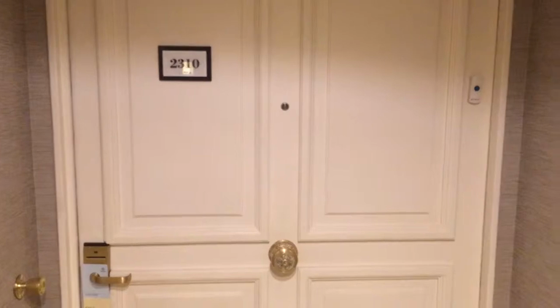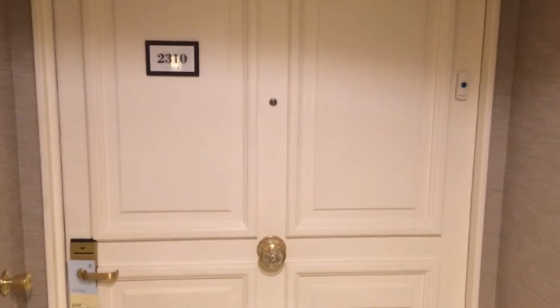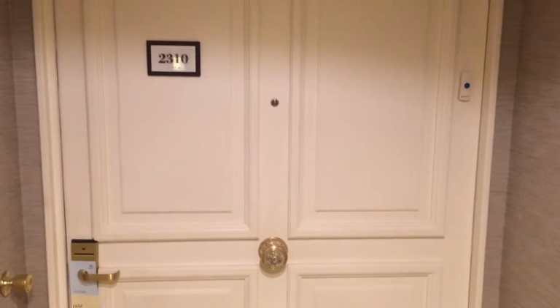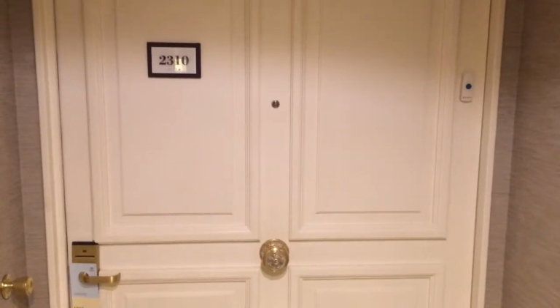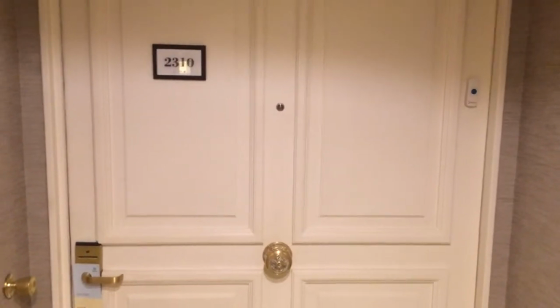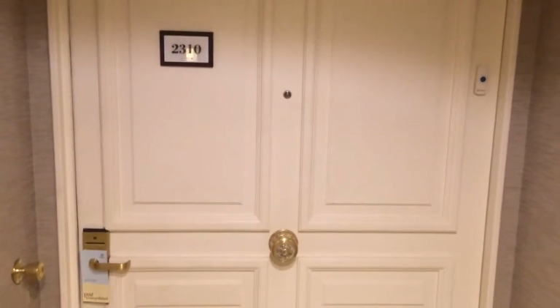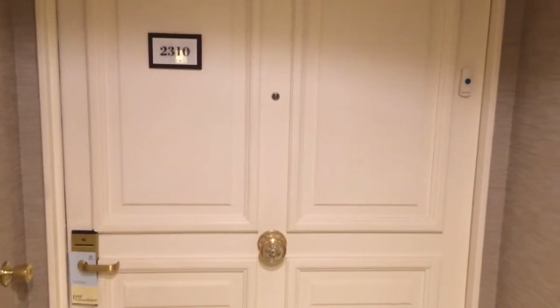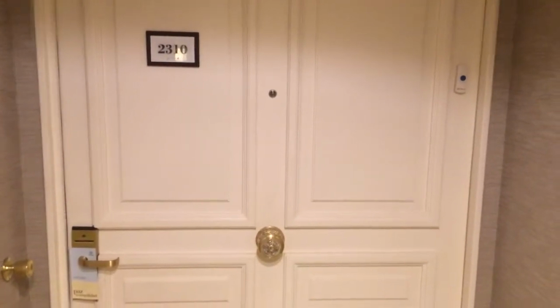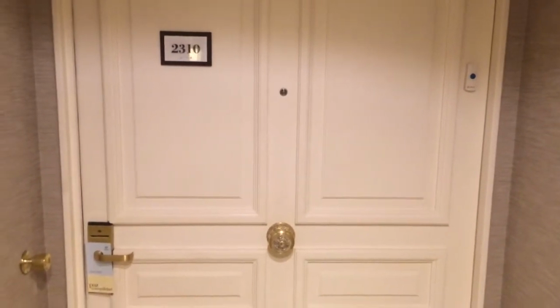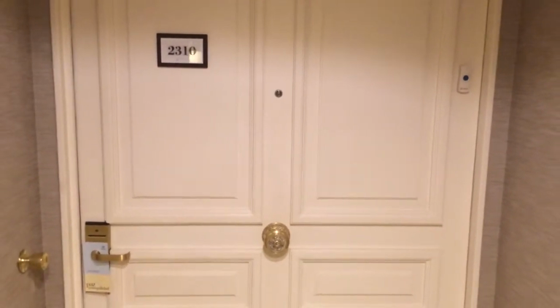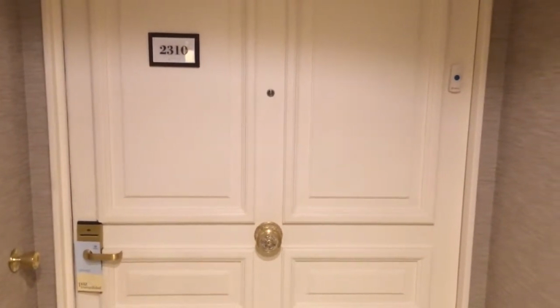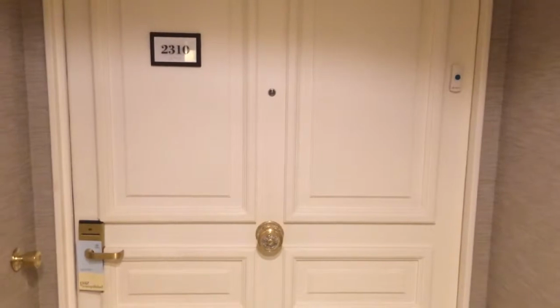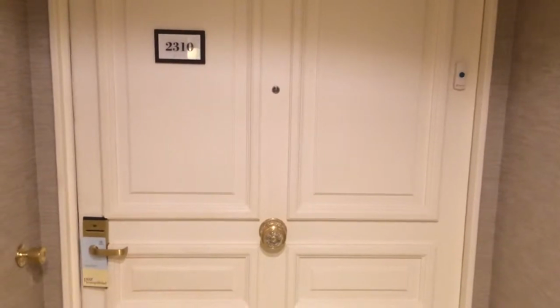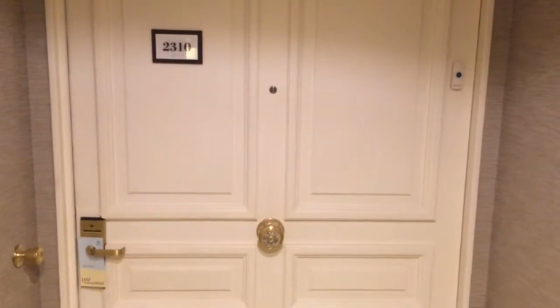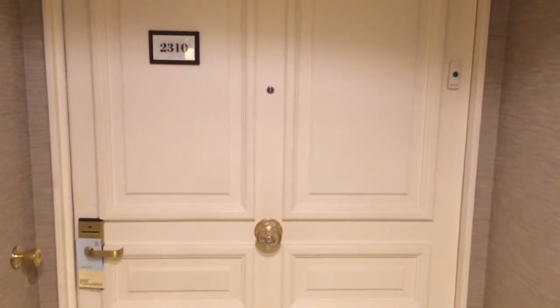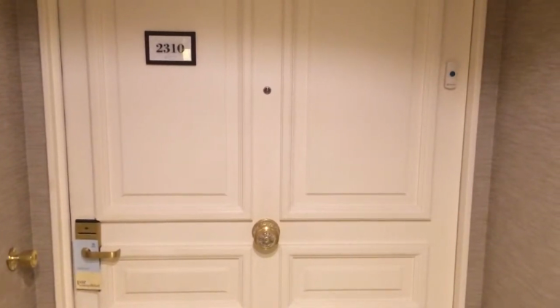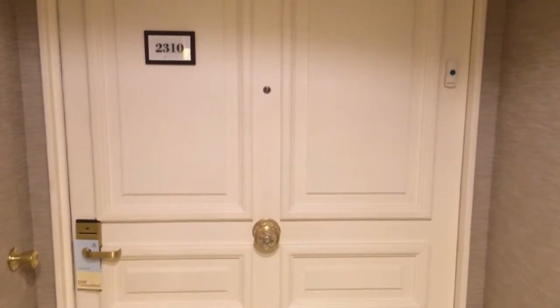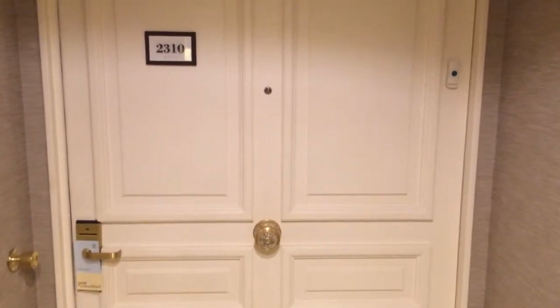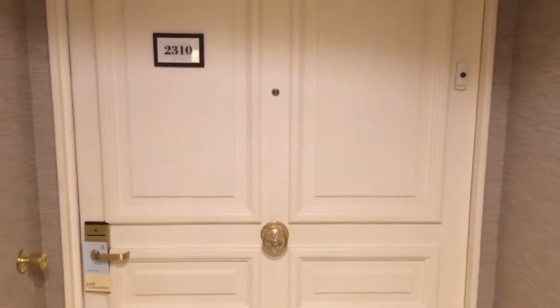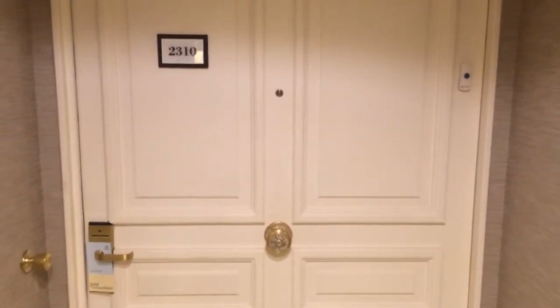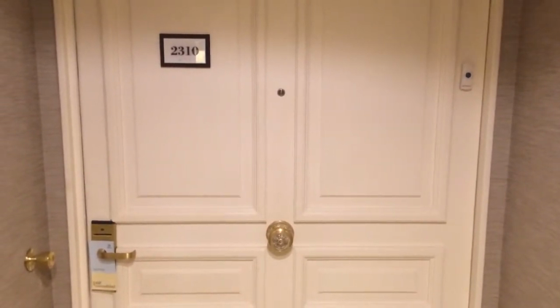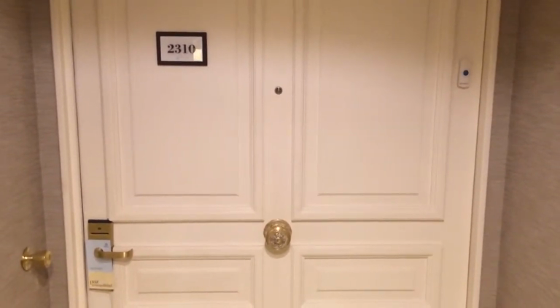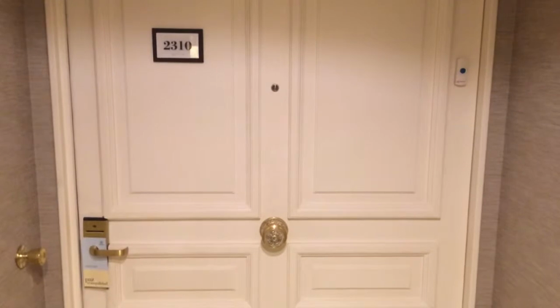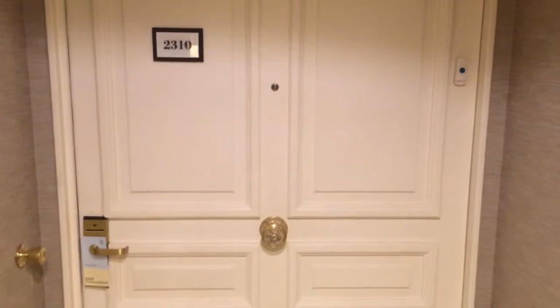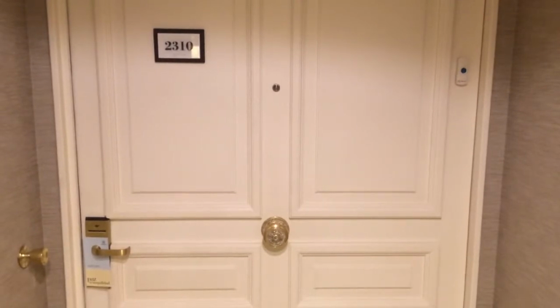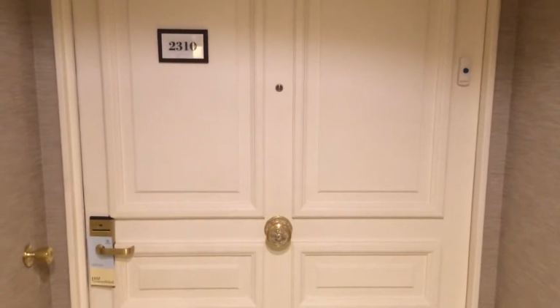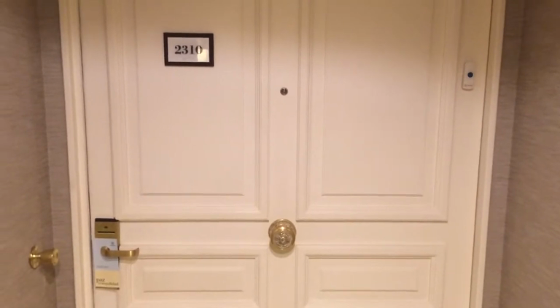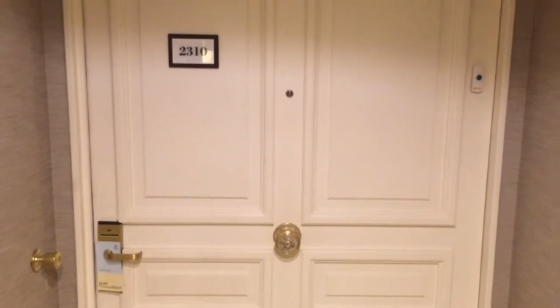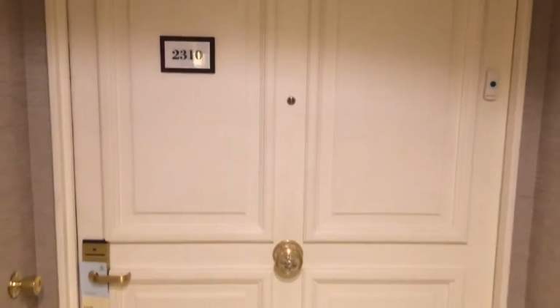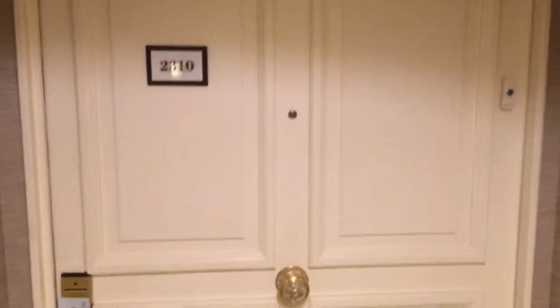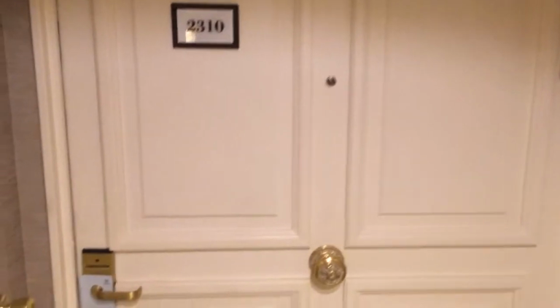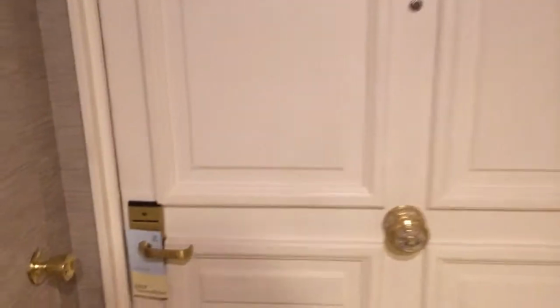Hey guys, I'm here at the Sheraton Buenos Aires and Convention Center in Buenos Aires, Argentina. I just got upgraded to the San Martin suite on the 23rd floor and let me show you around.